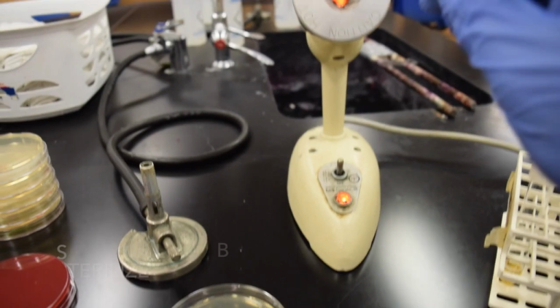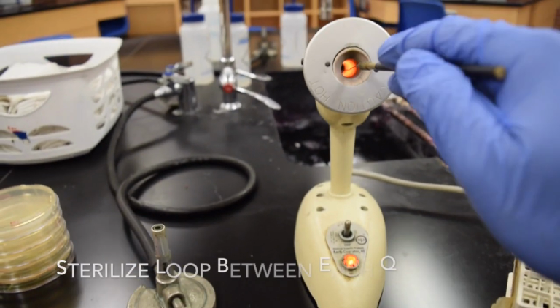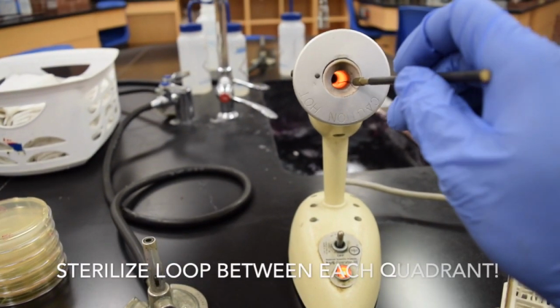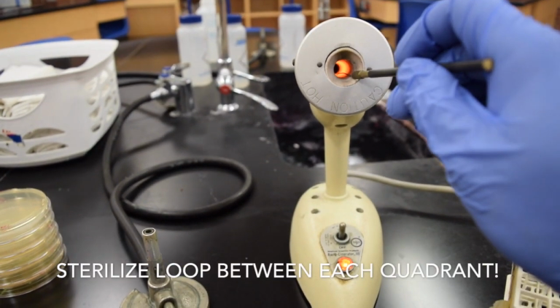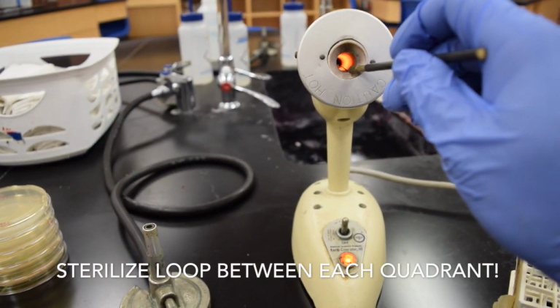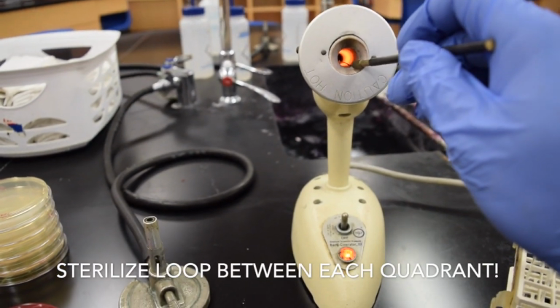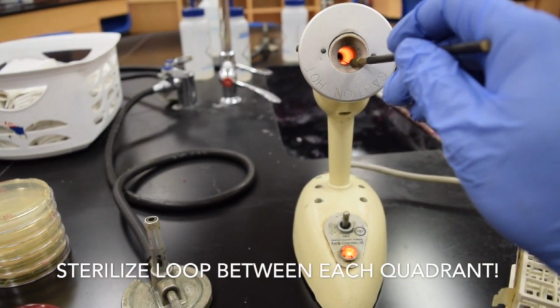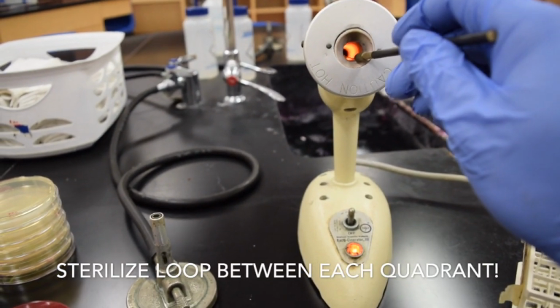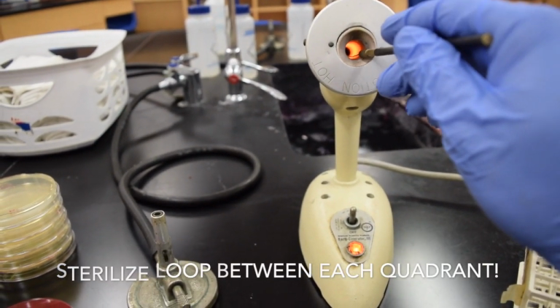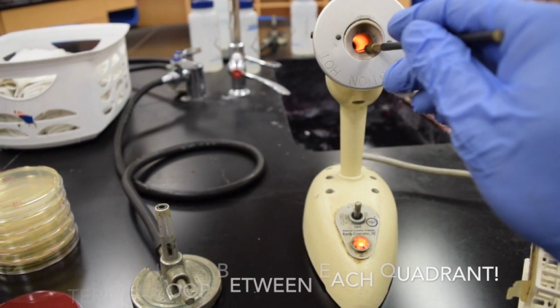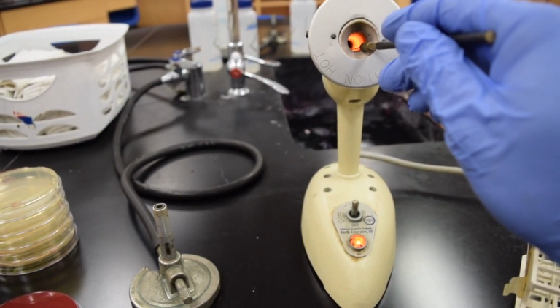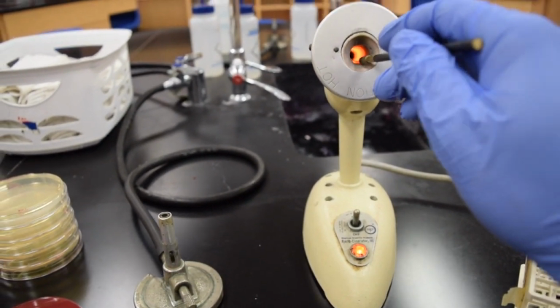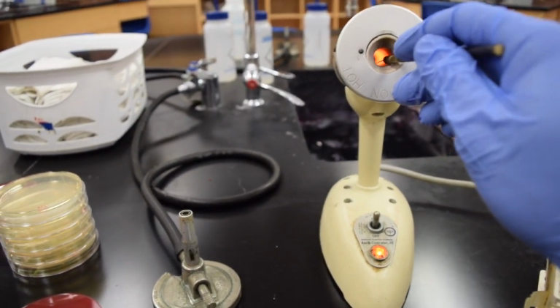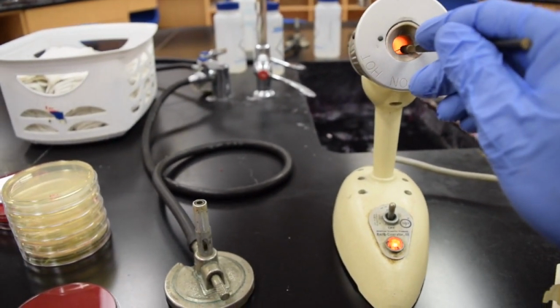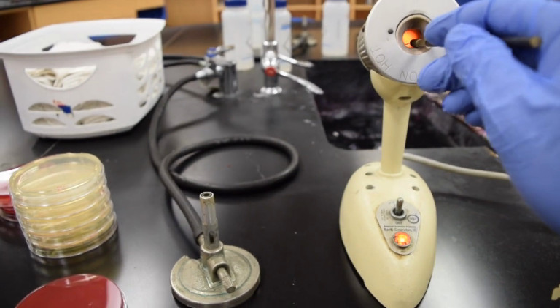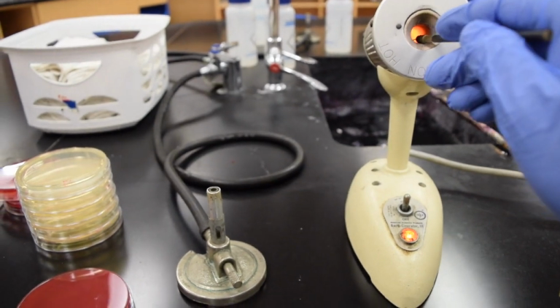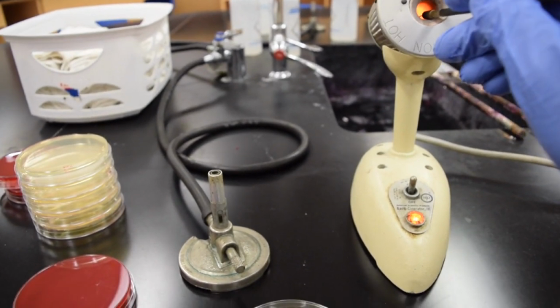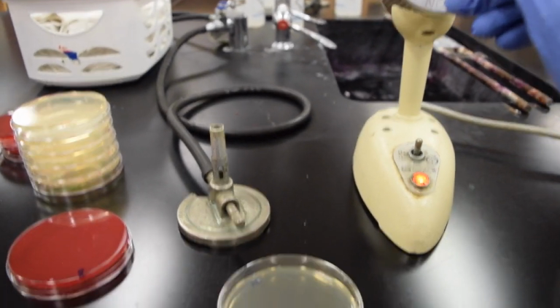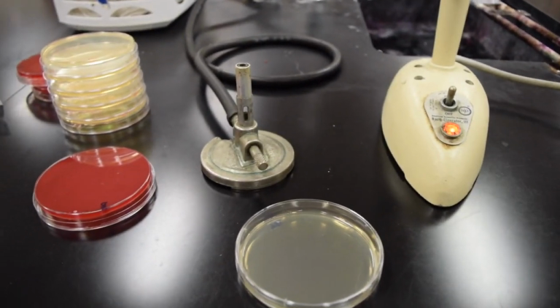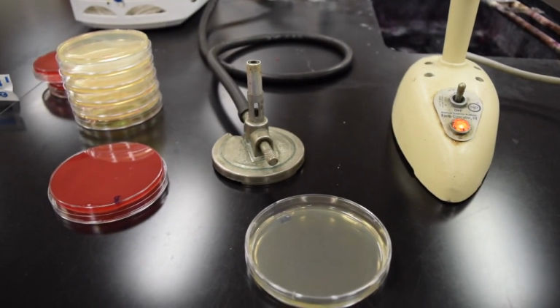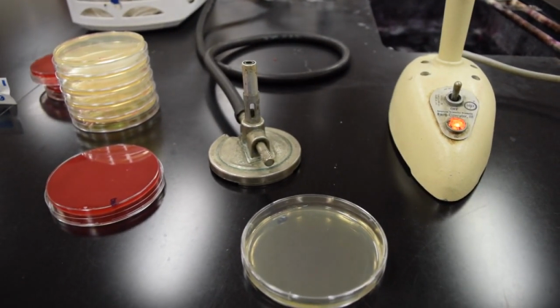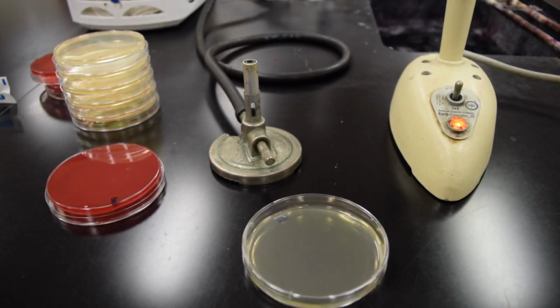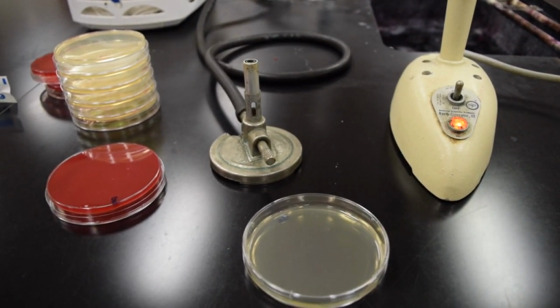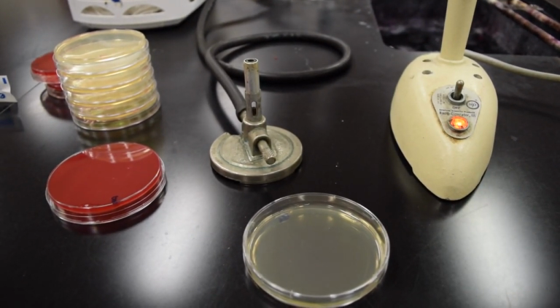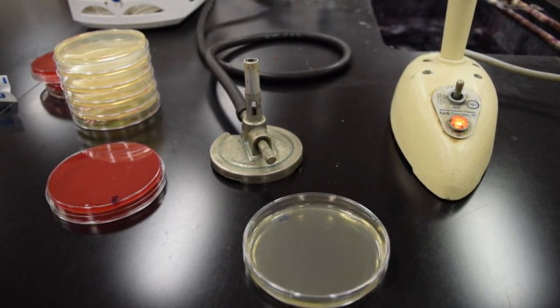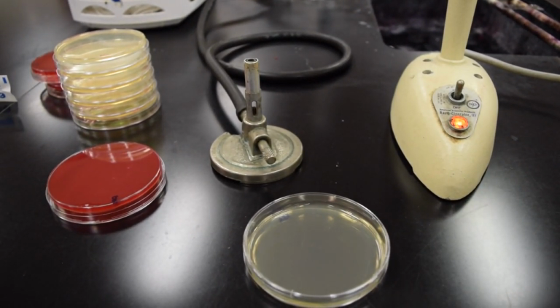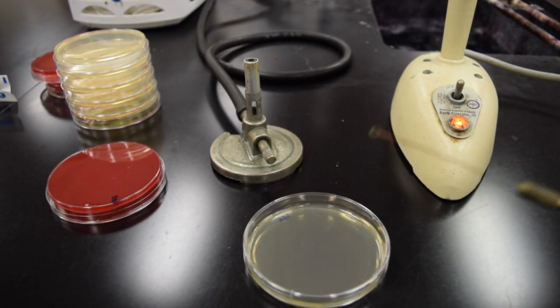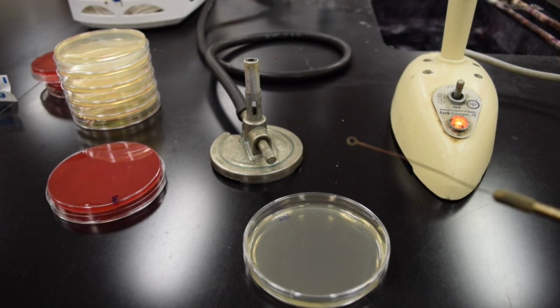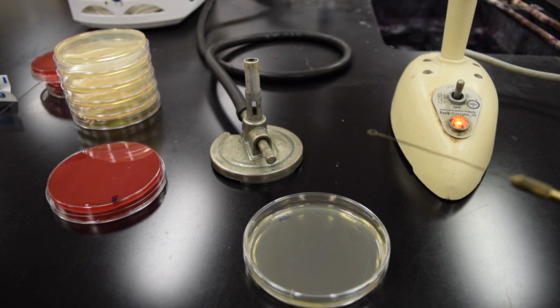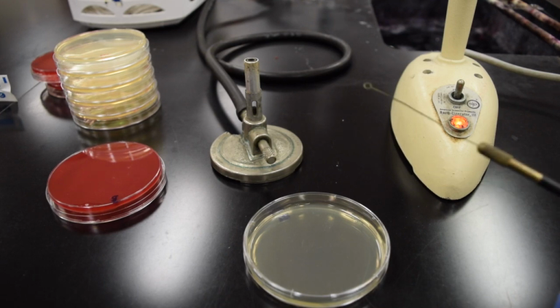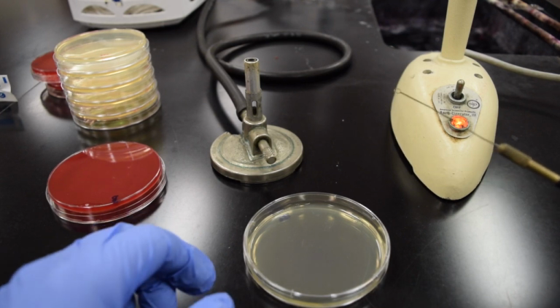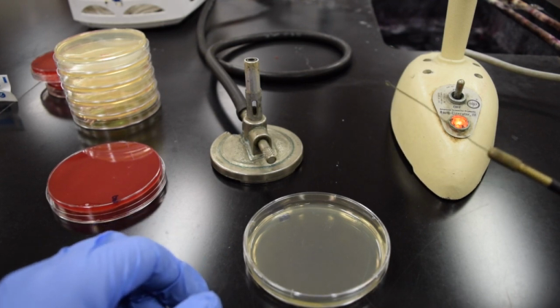I'm going to sterilize my inoculating loop — get that red hot. The whole goal of this procedure is to spread those bacteria around so they are isolated. Let the loop cool.